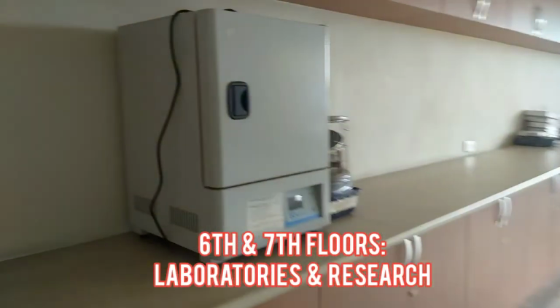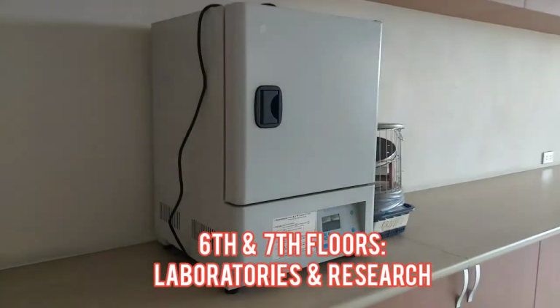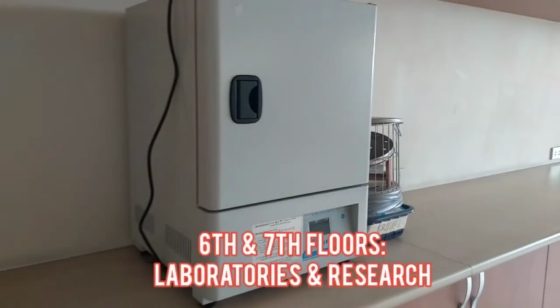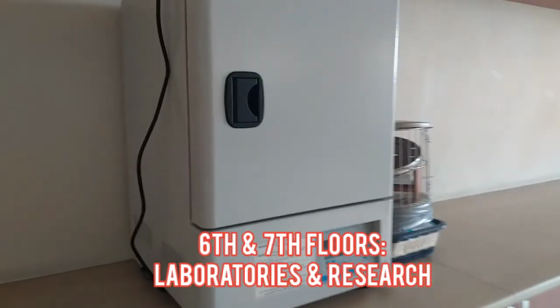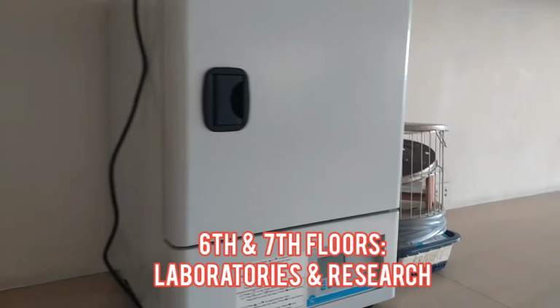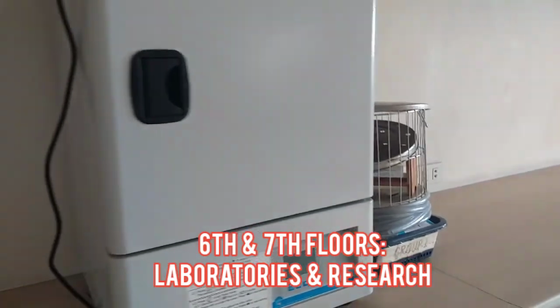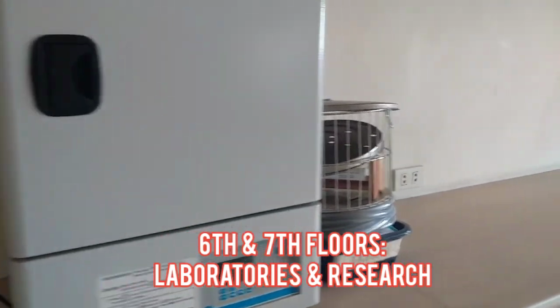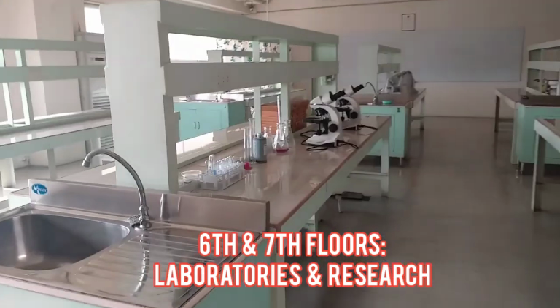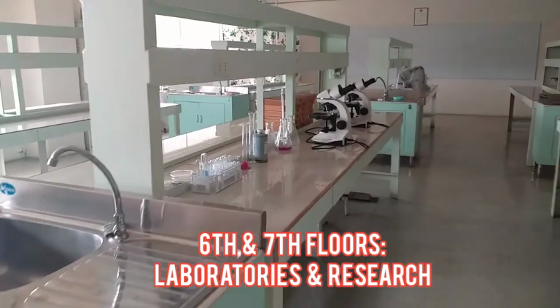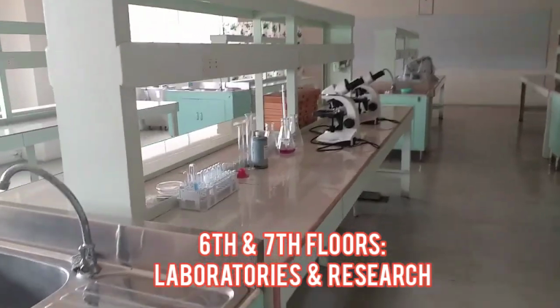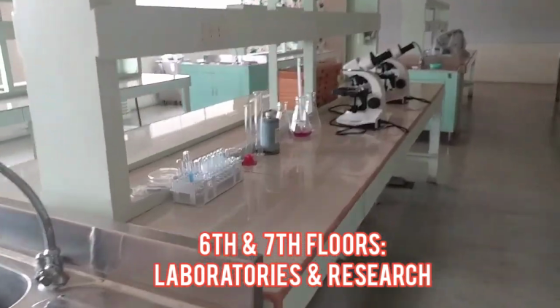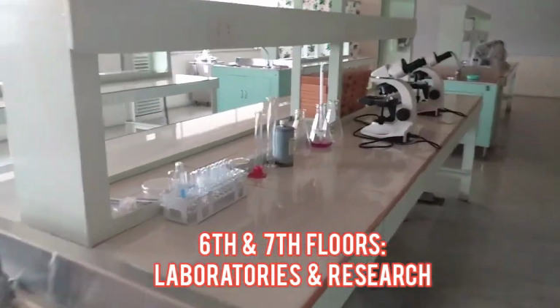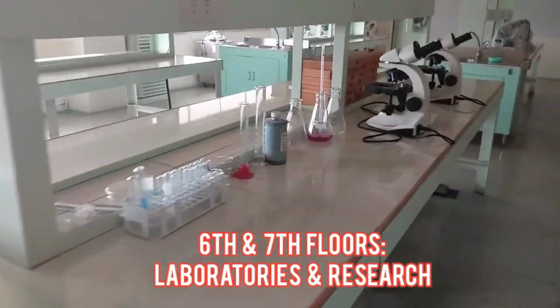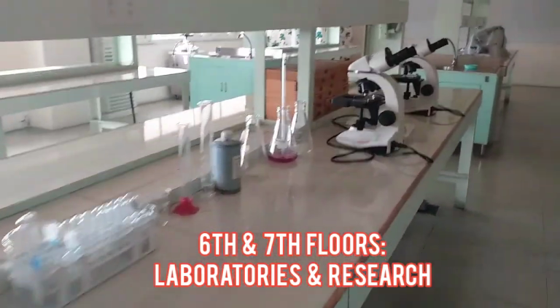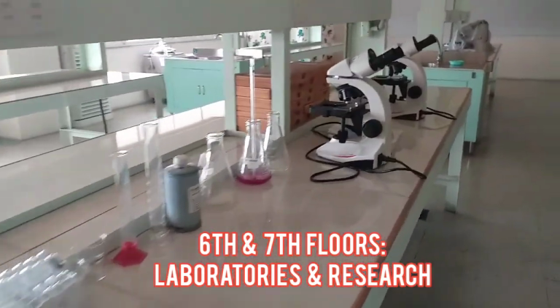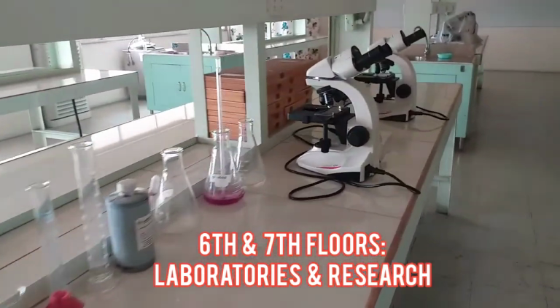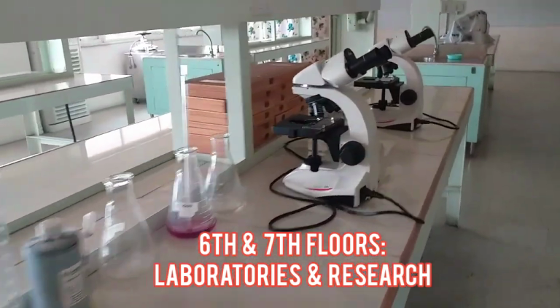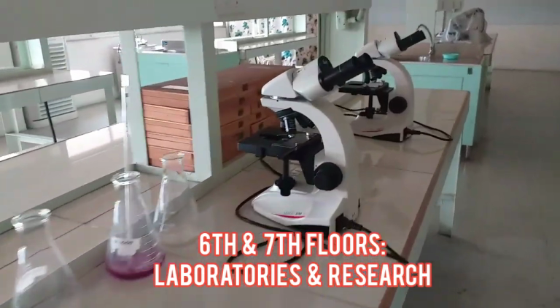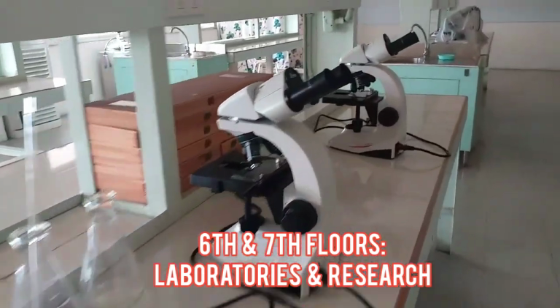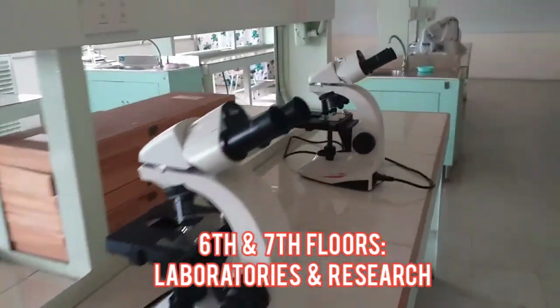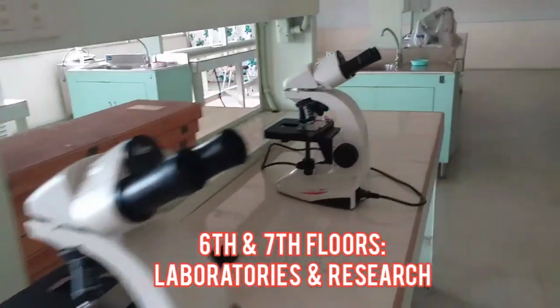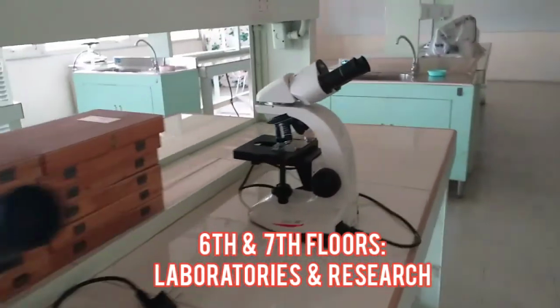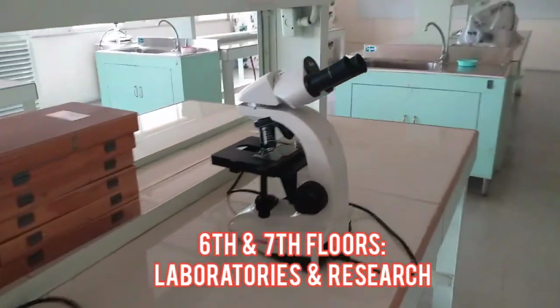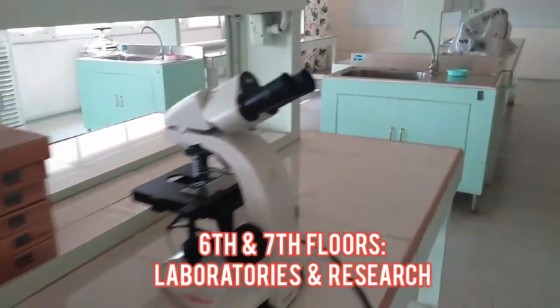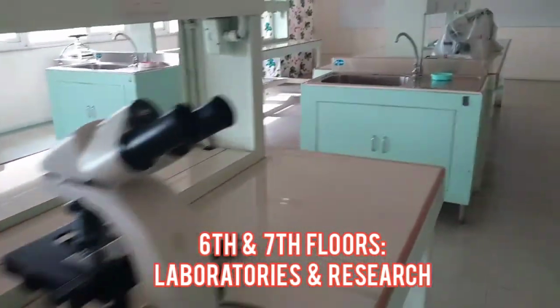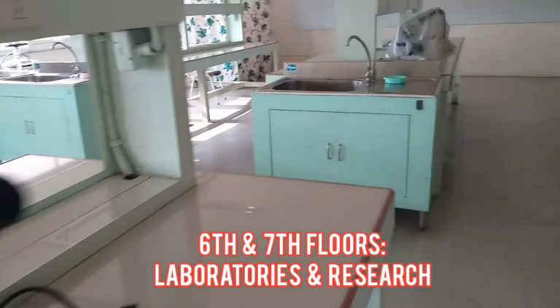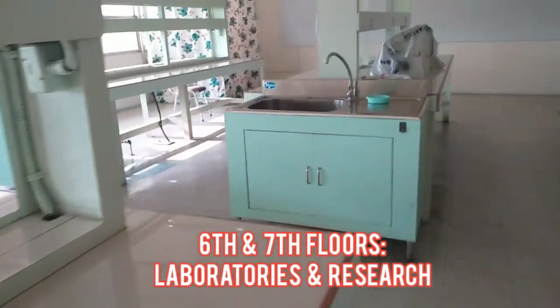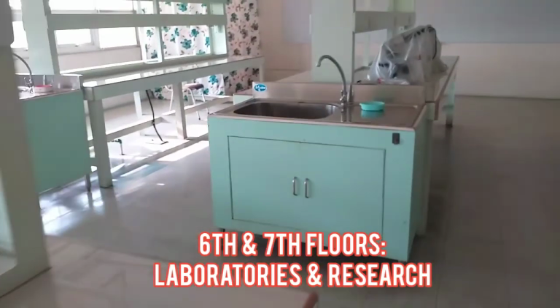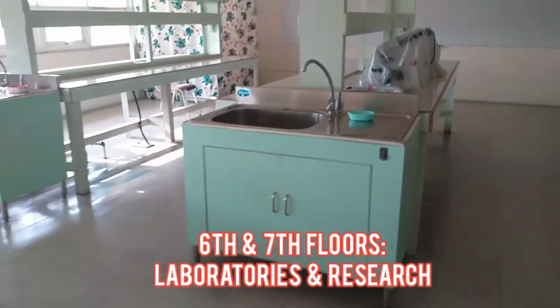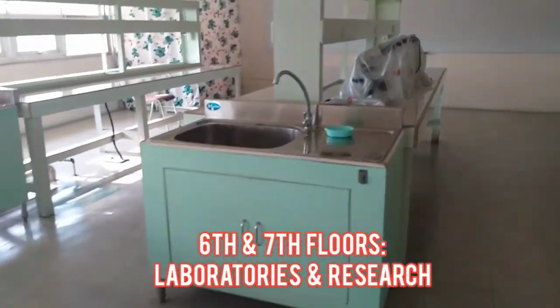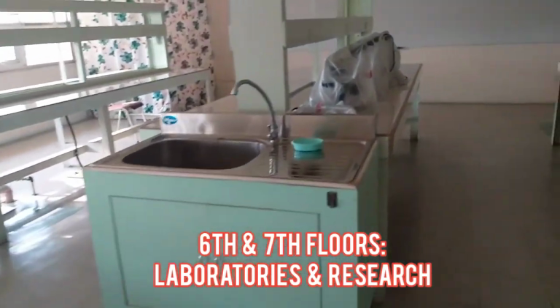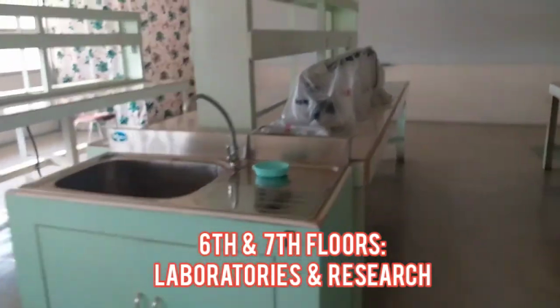The sixth and seventh floors are where the Department of College of Medicine is located, as well as the different laboratories used for medical programs and research.